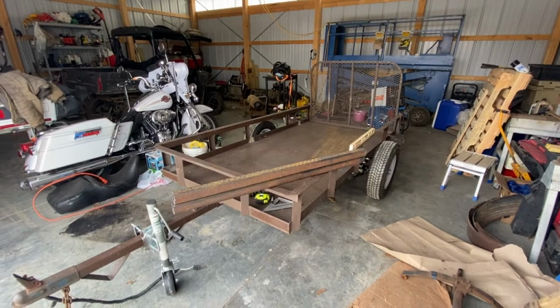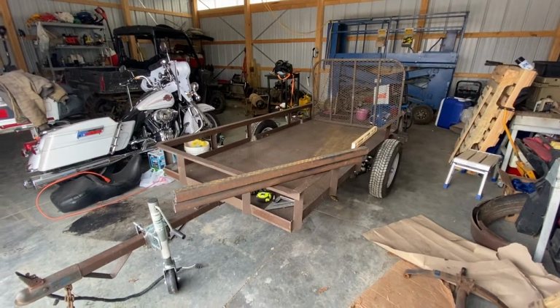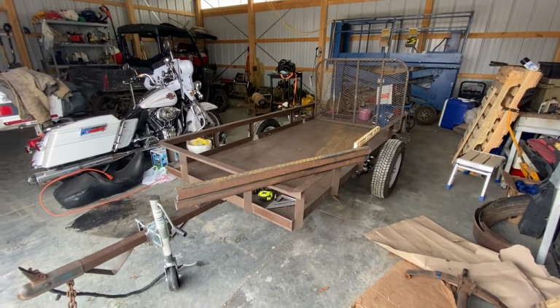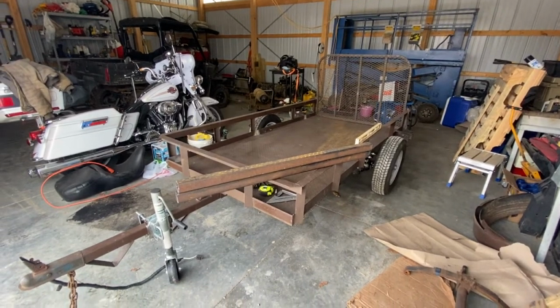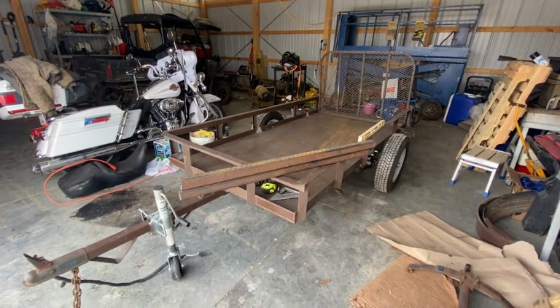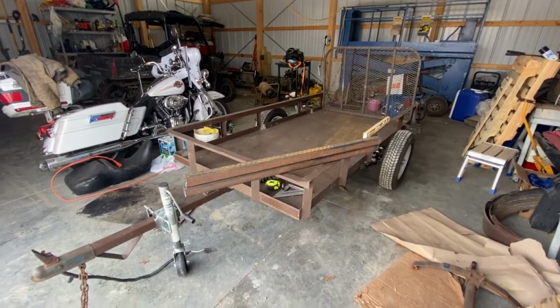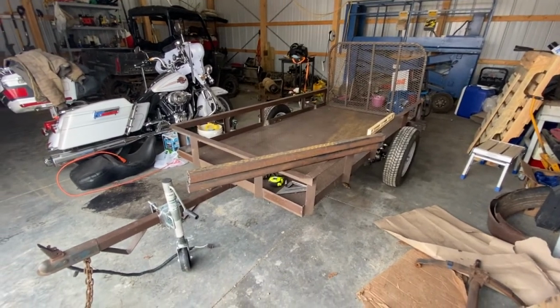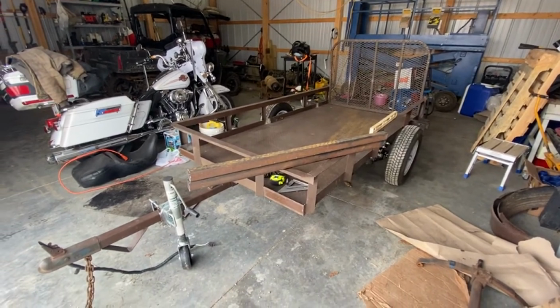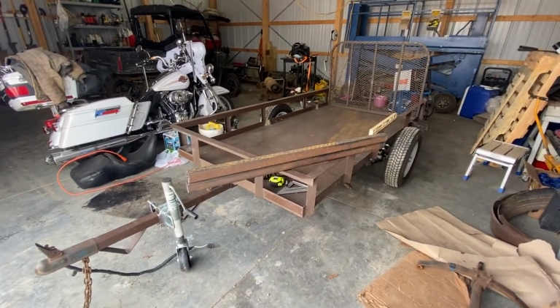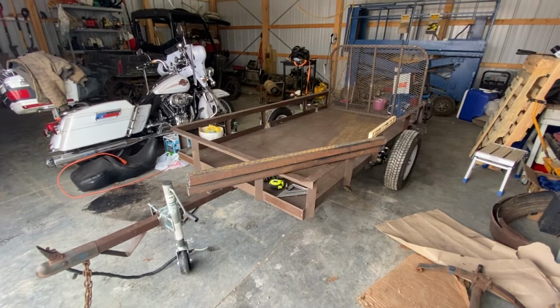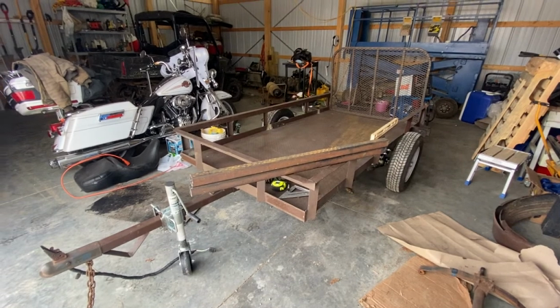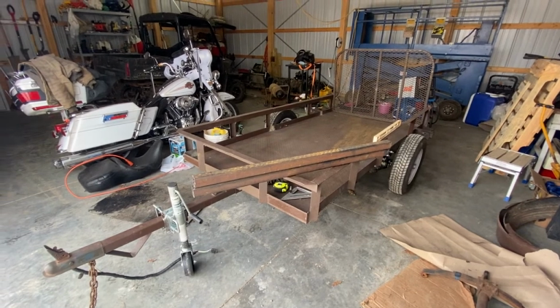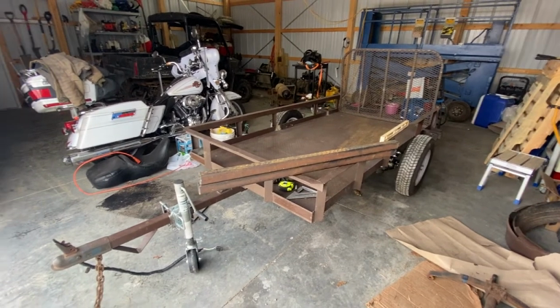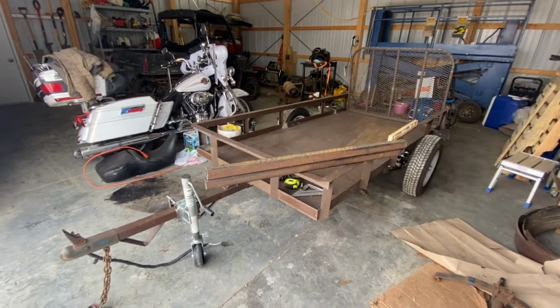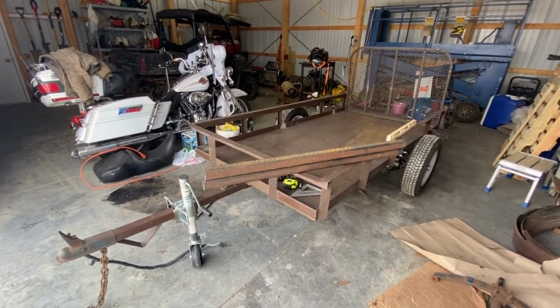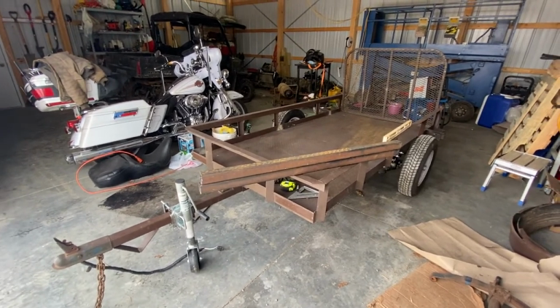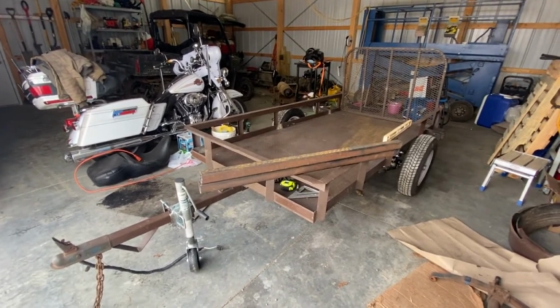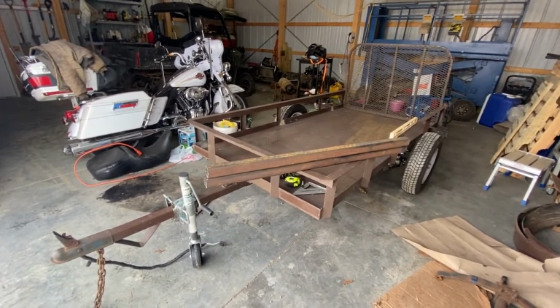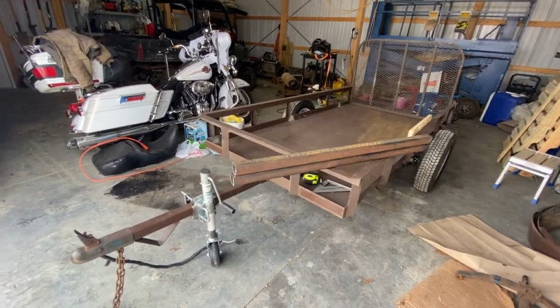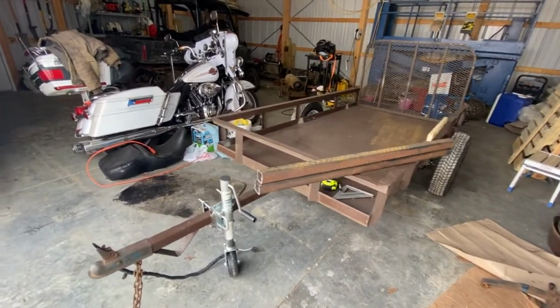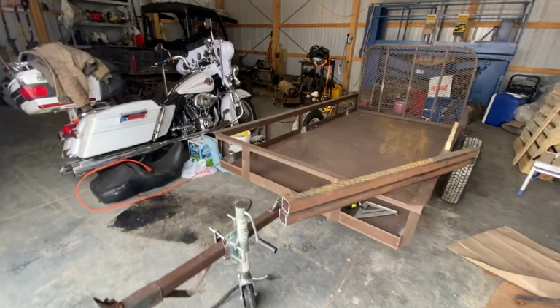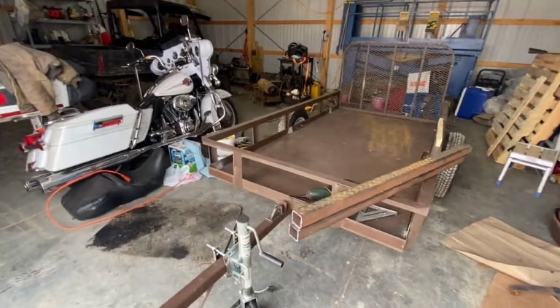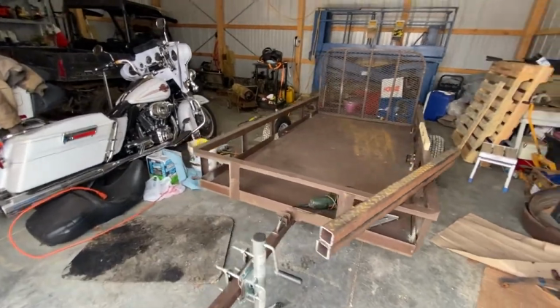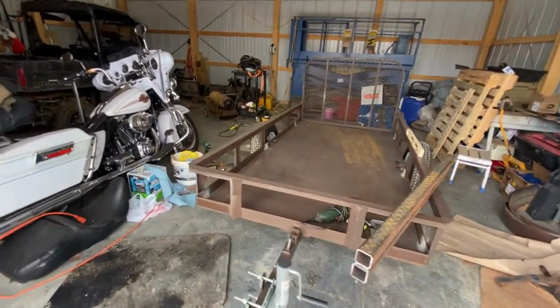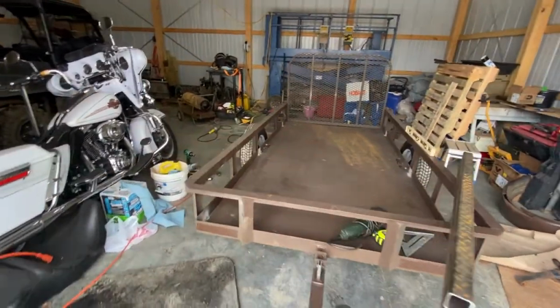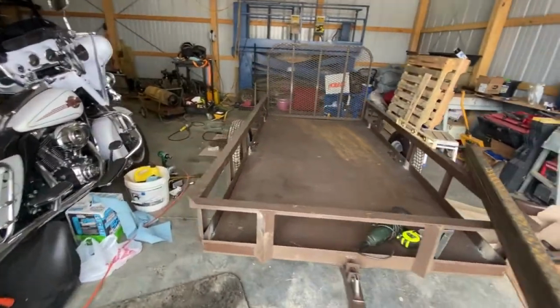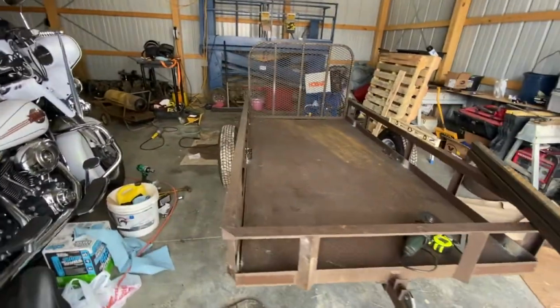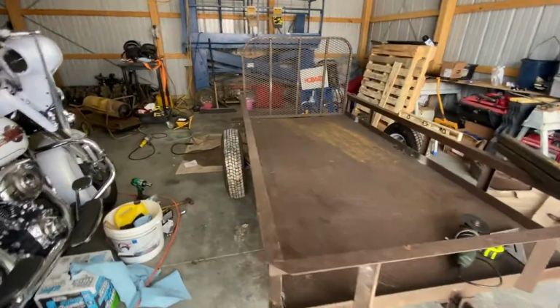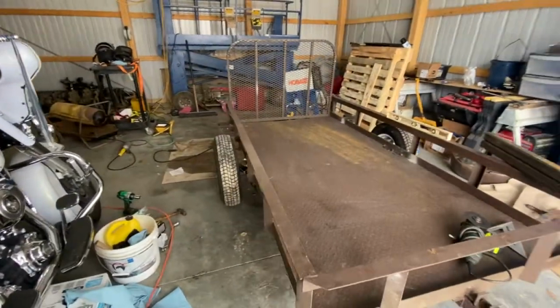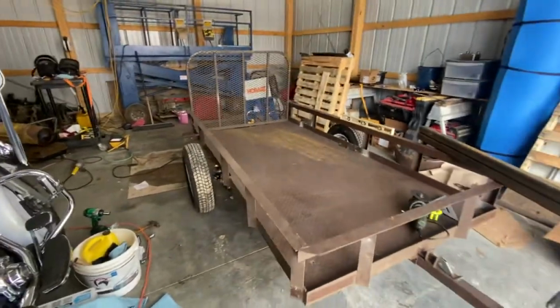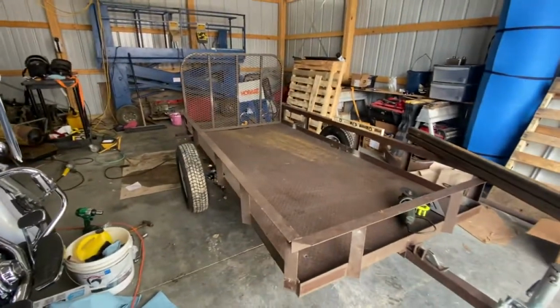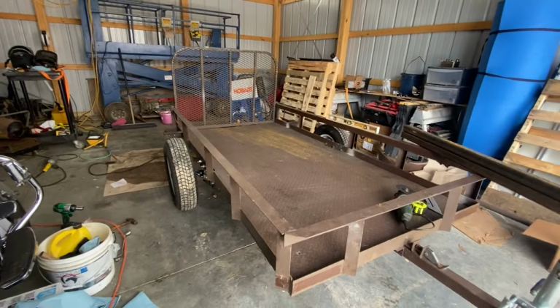Welcome back to Rust Belt Broncos. Today, as you can see, we have the Overland trailer back on the ground. We did finish up the Timberland axles.